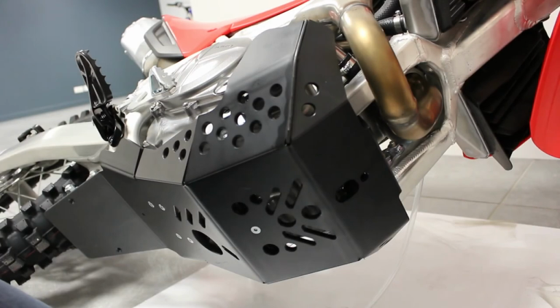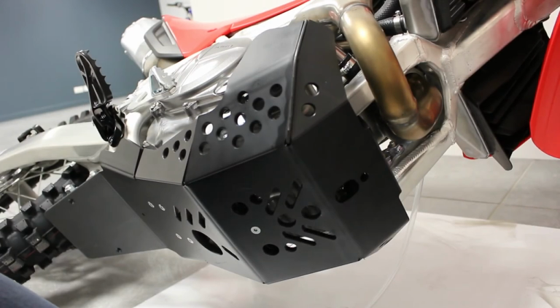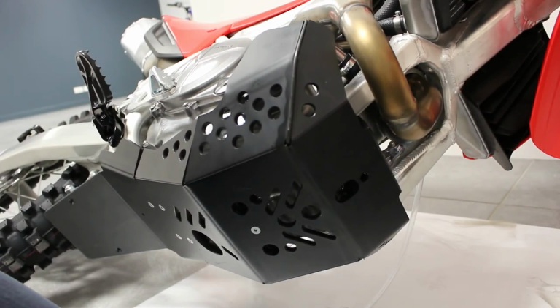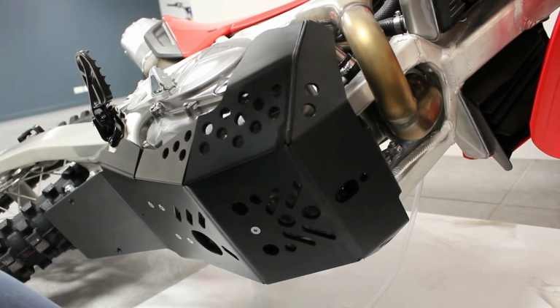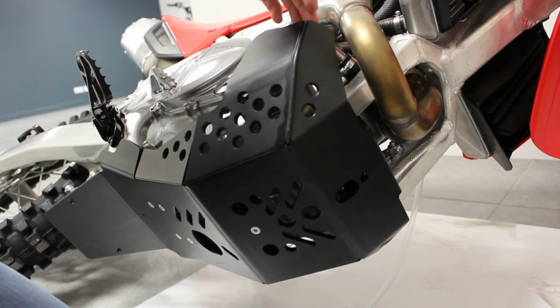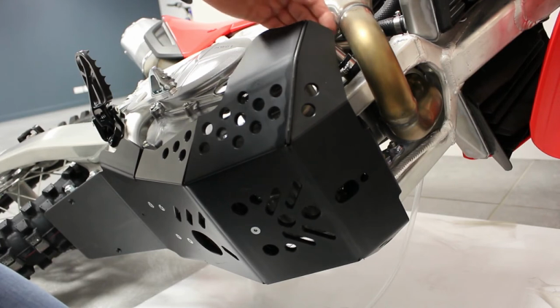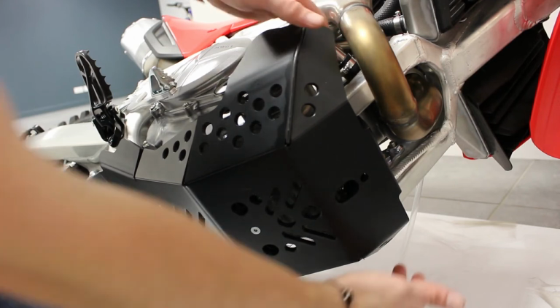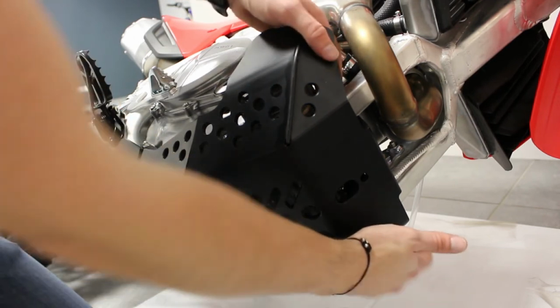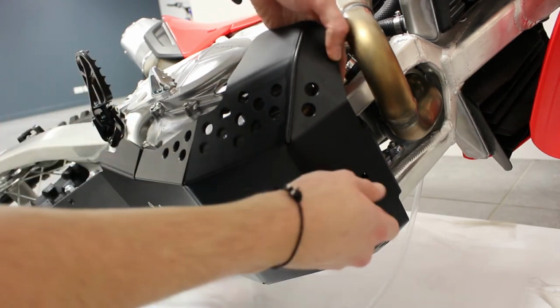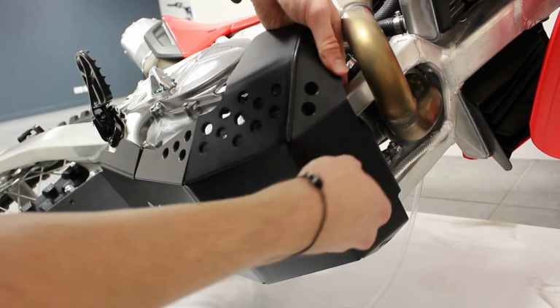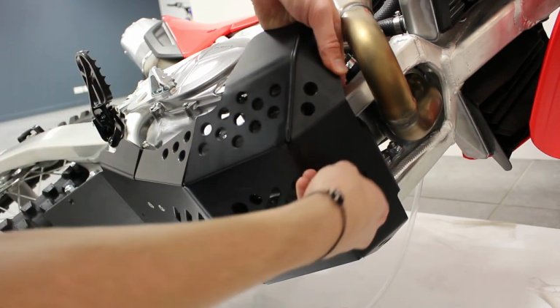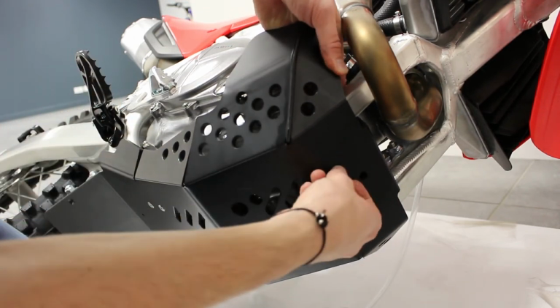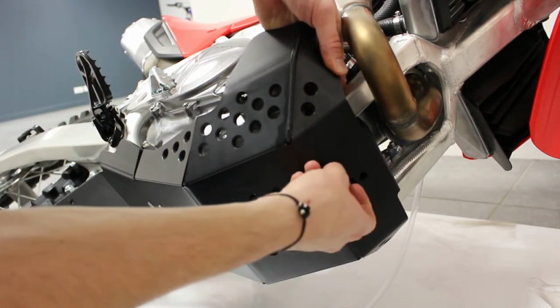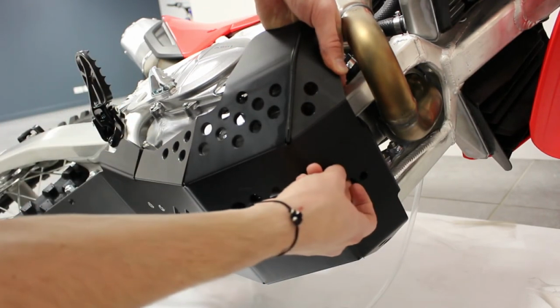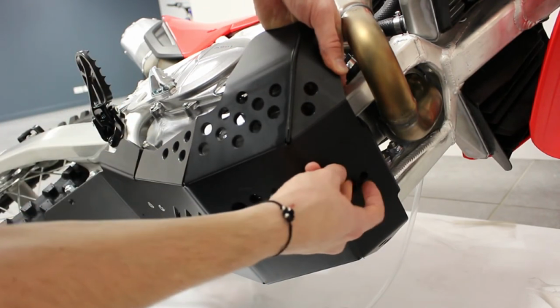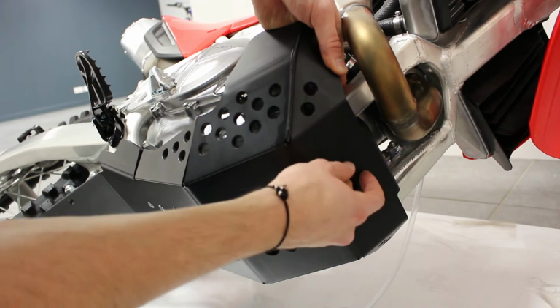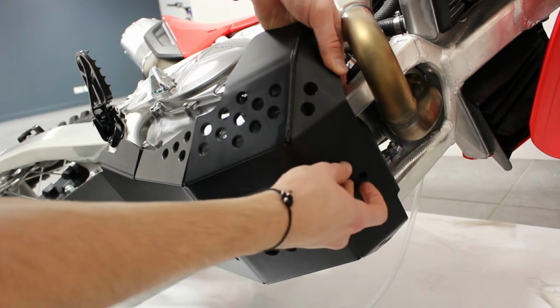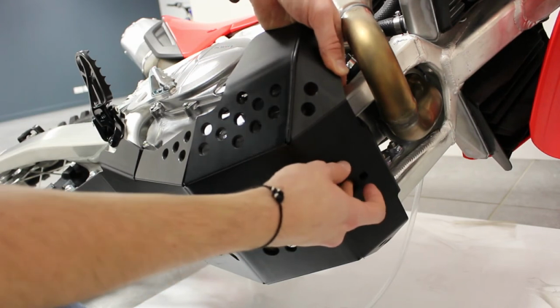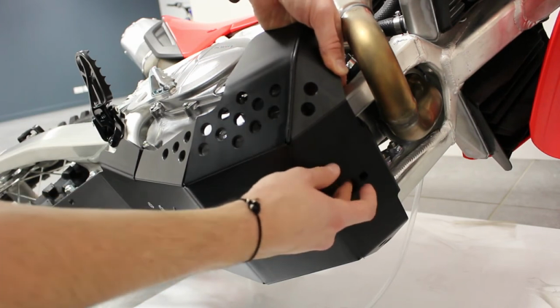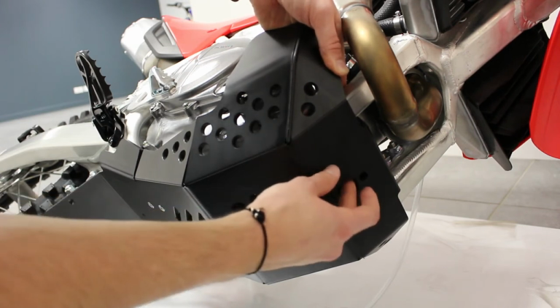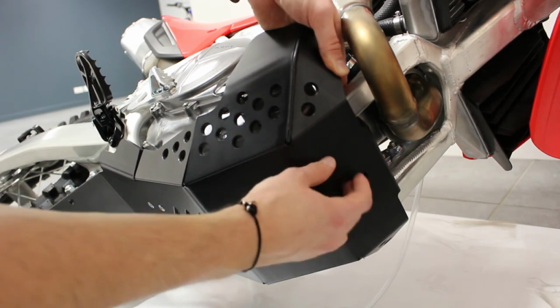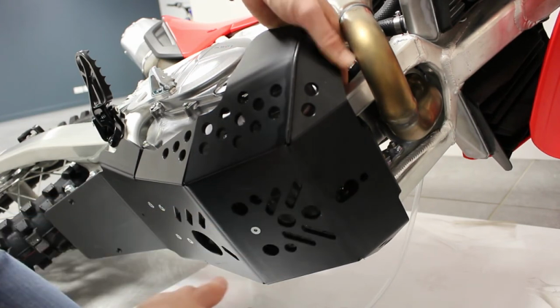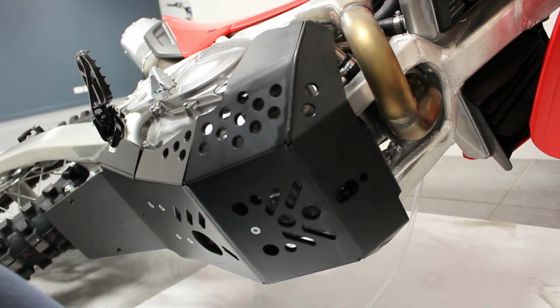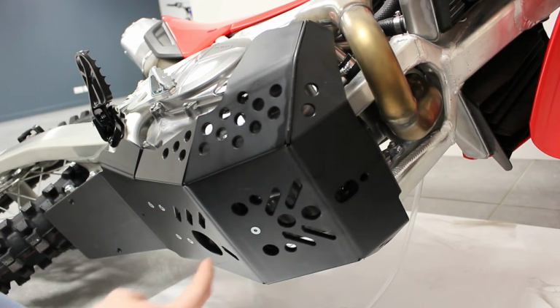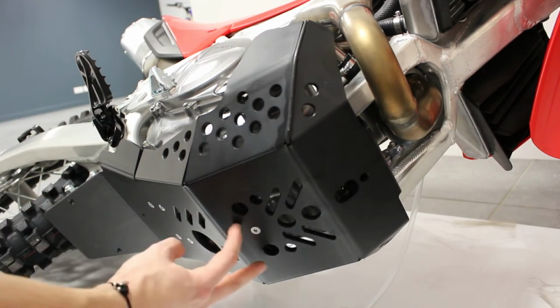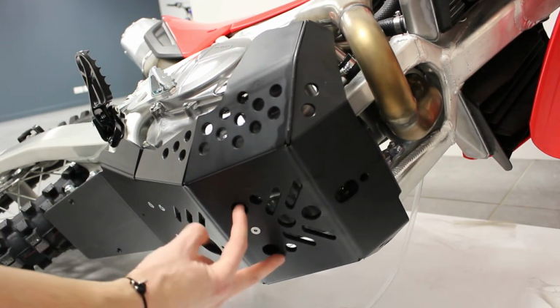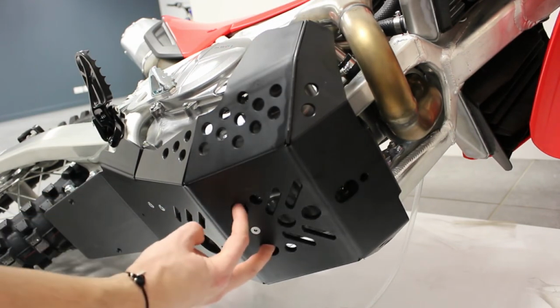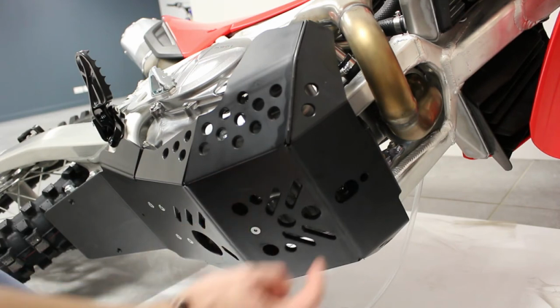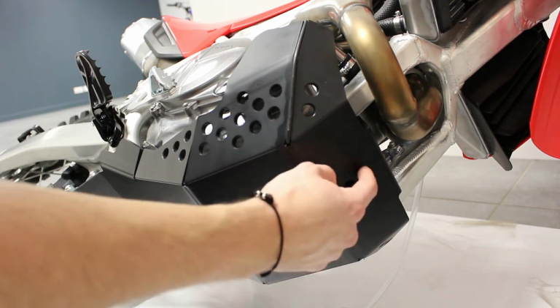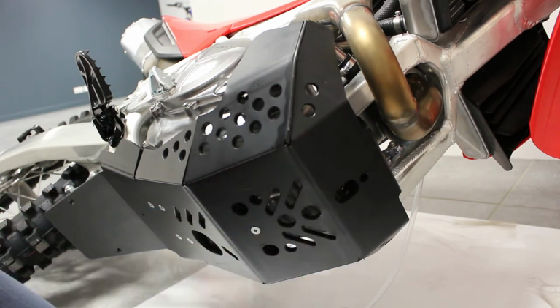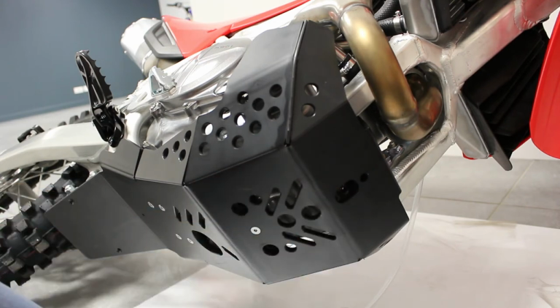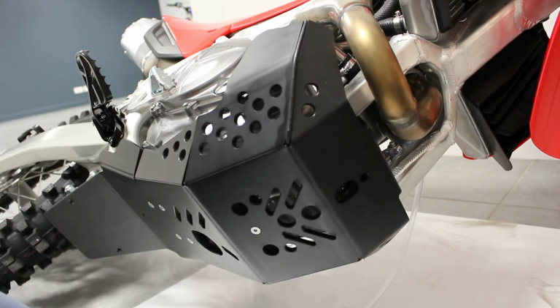You can also use the space on each side to position it like this. And once you are in place, you can fix the two screws, the third one, and it's done.